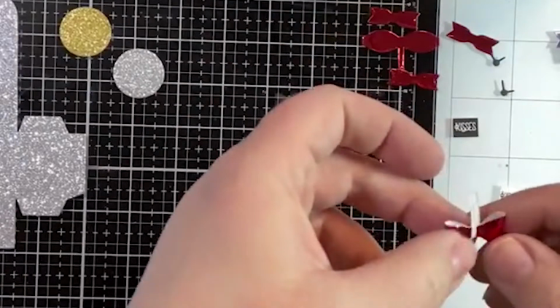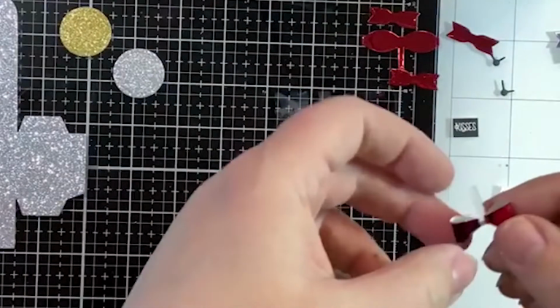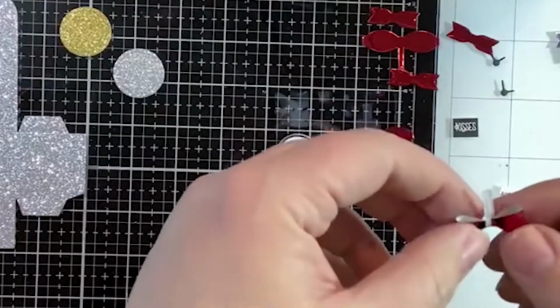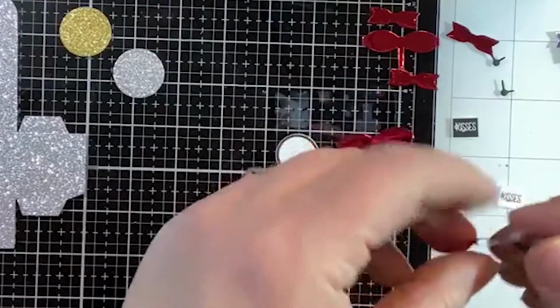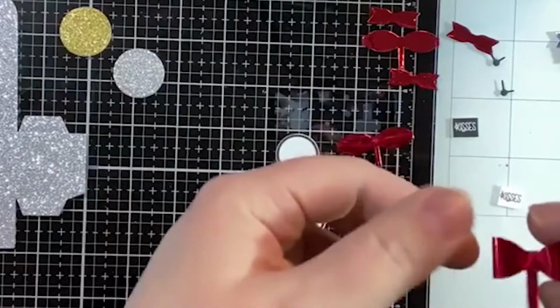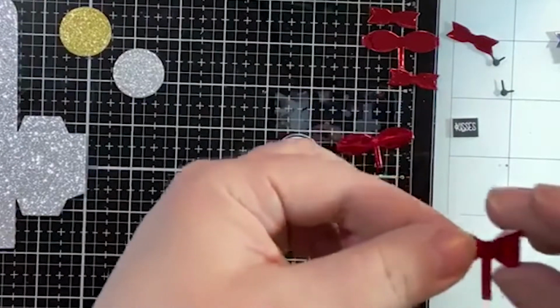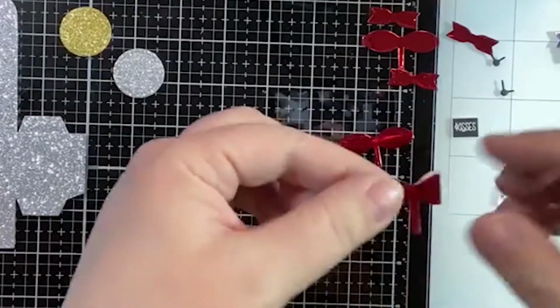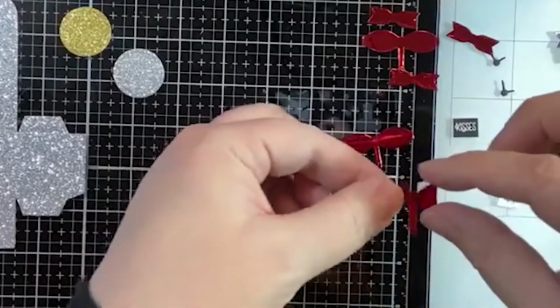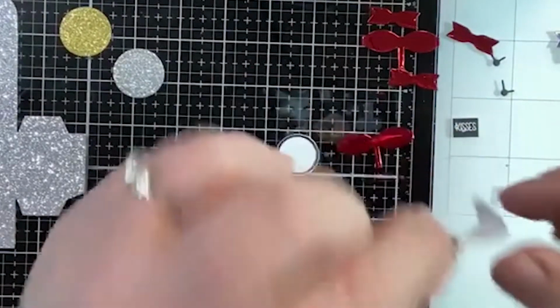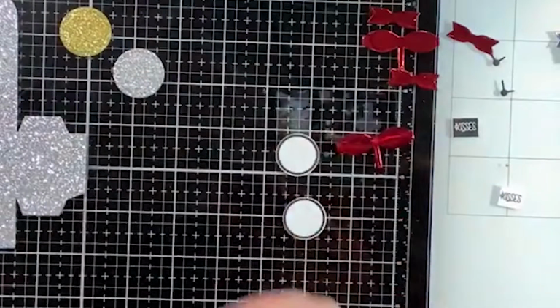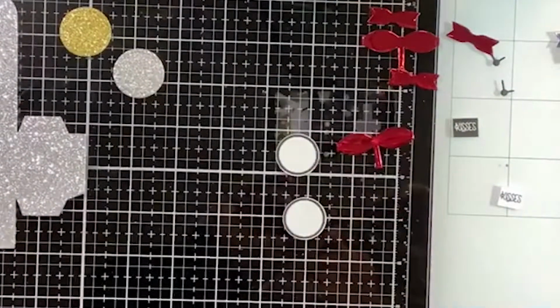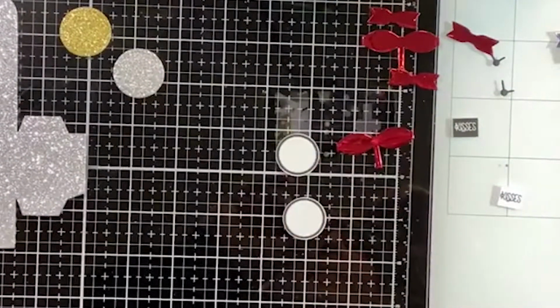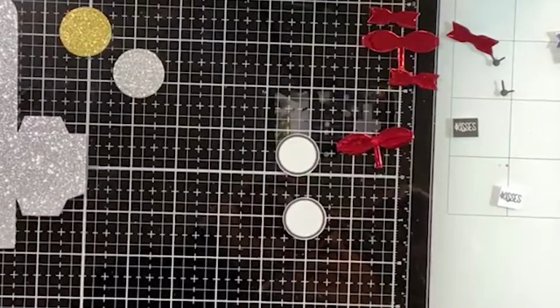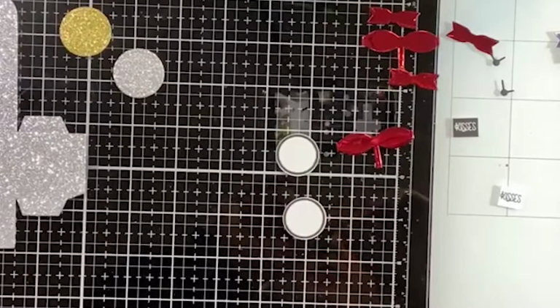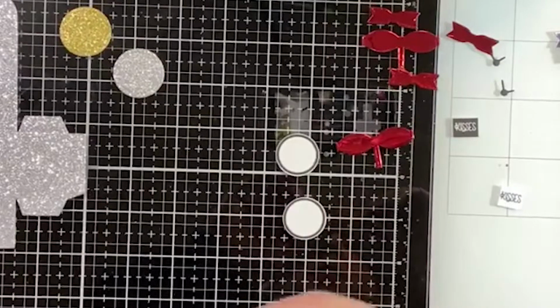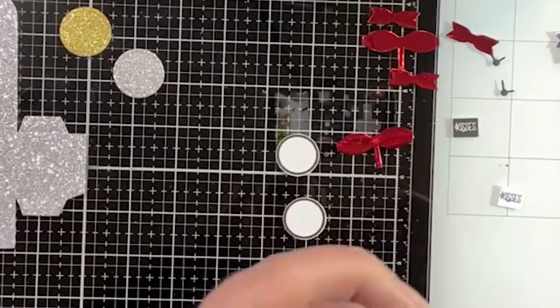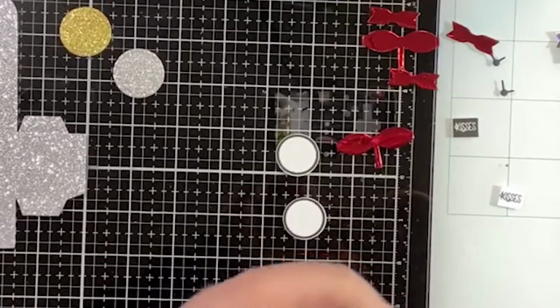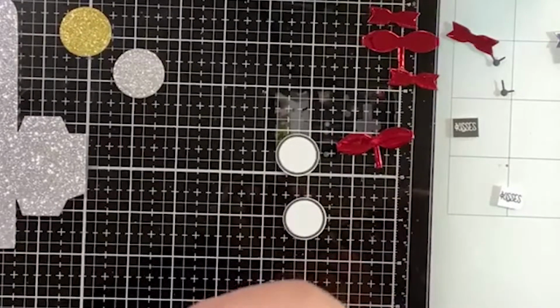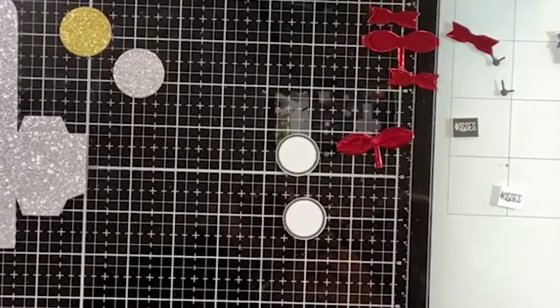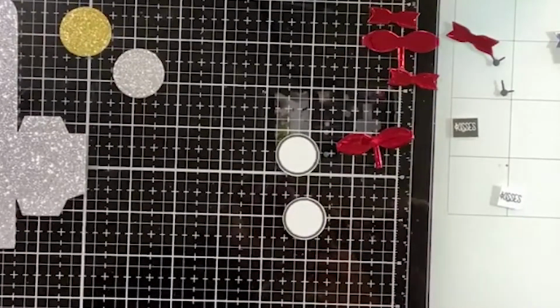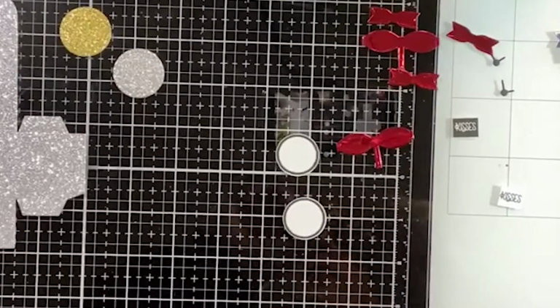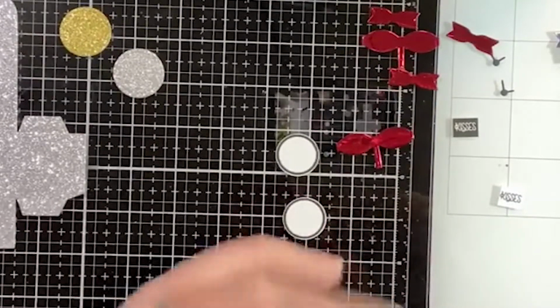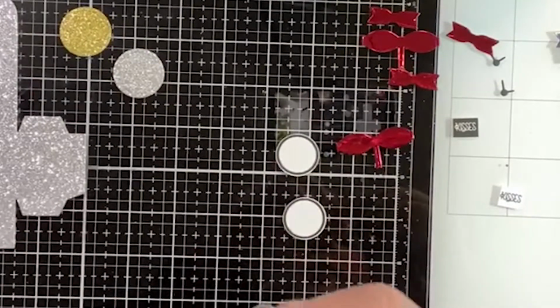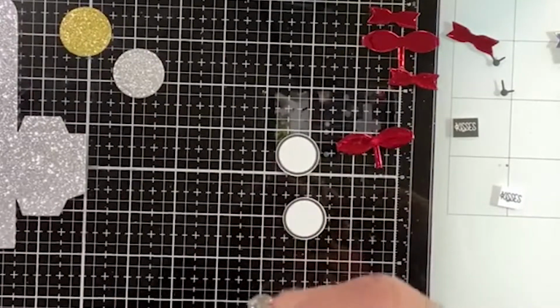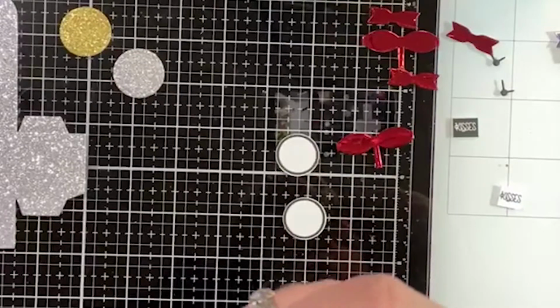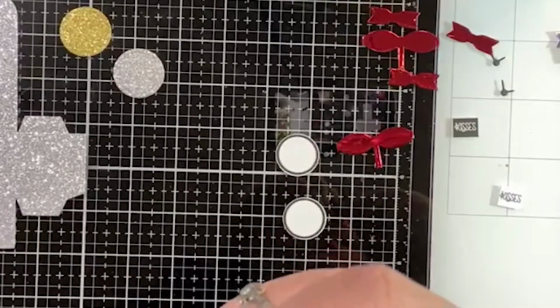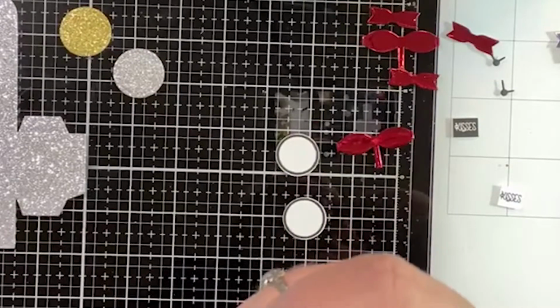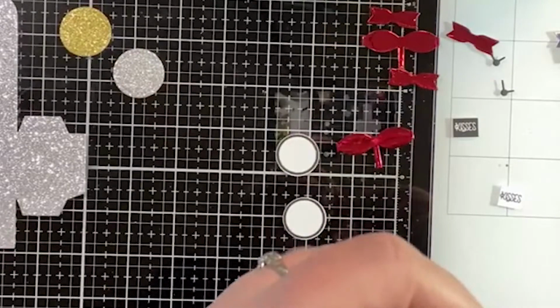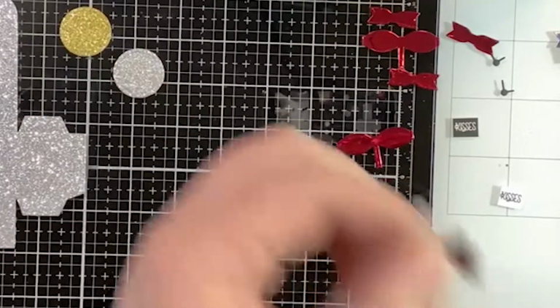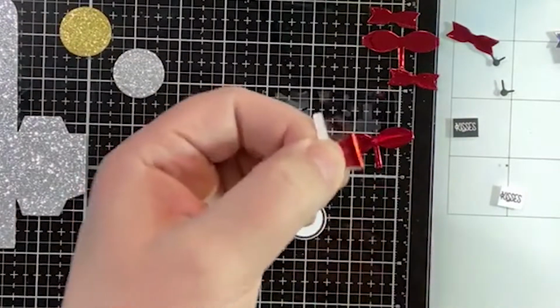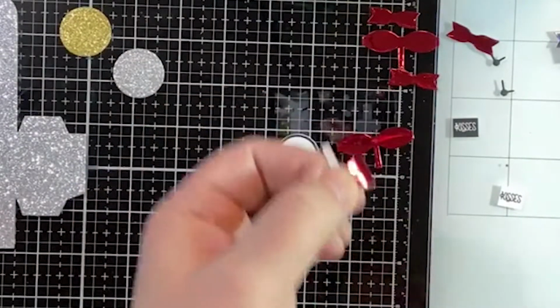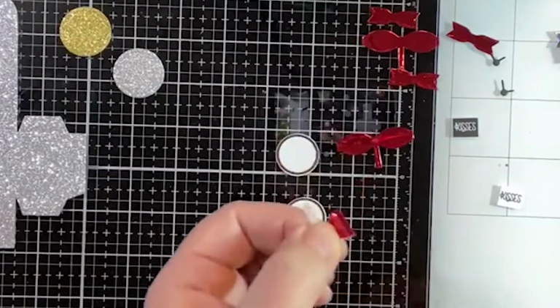I think that's dry enough — maybe not. We'll hold on to it a little bit longer. Not worth rushing it and having to redo it.